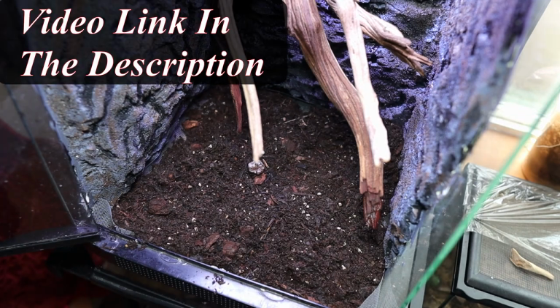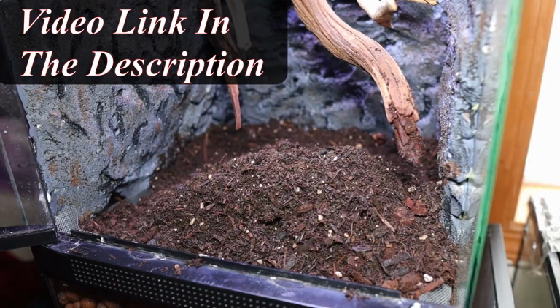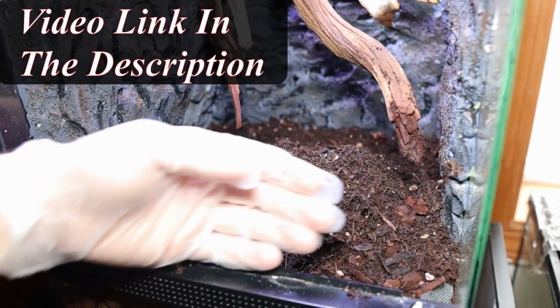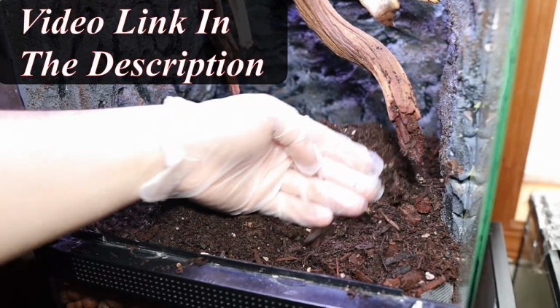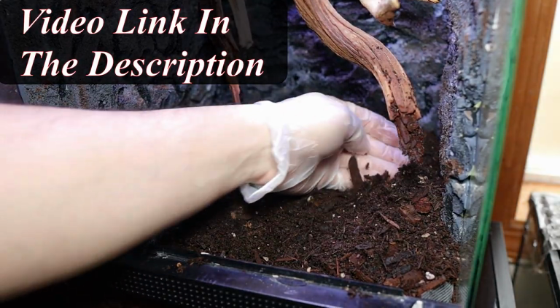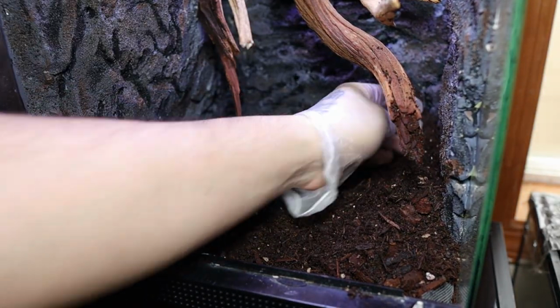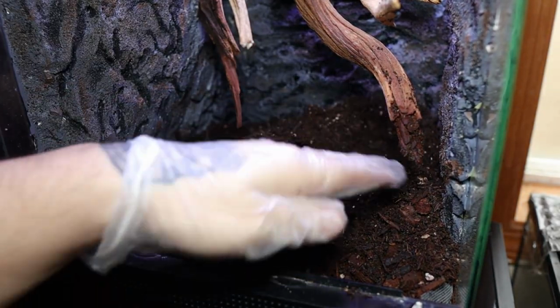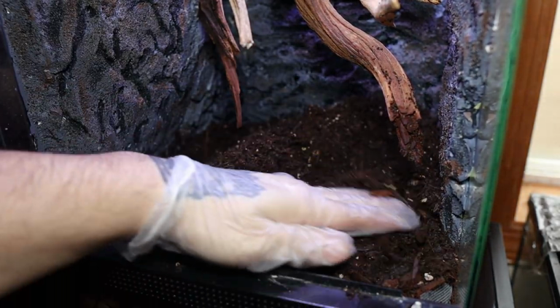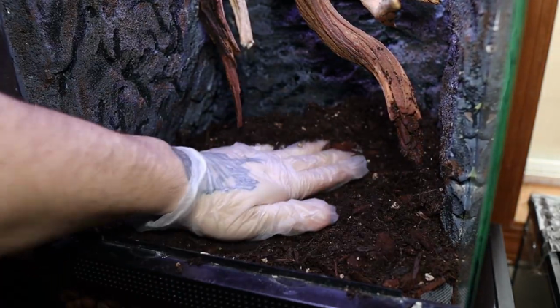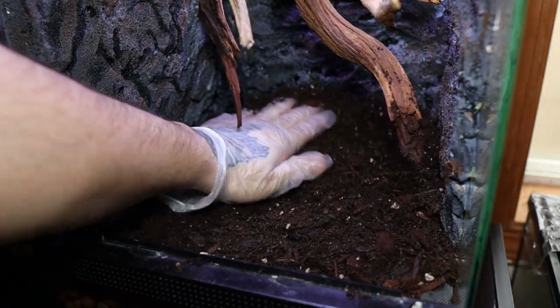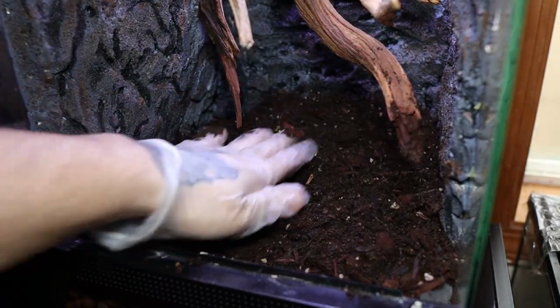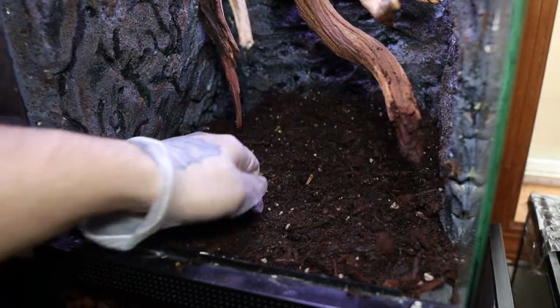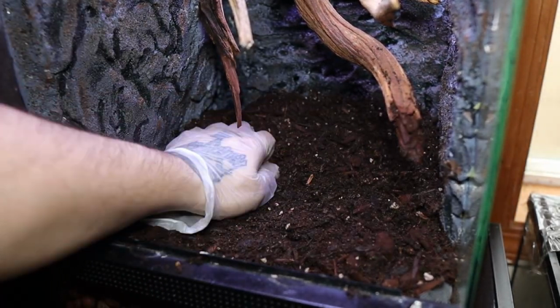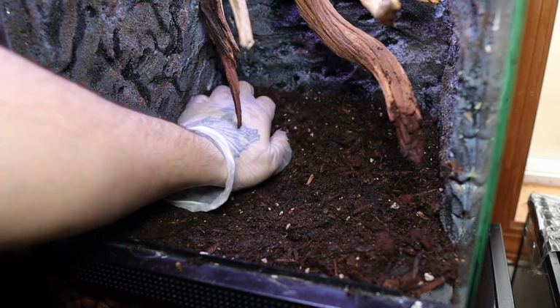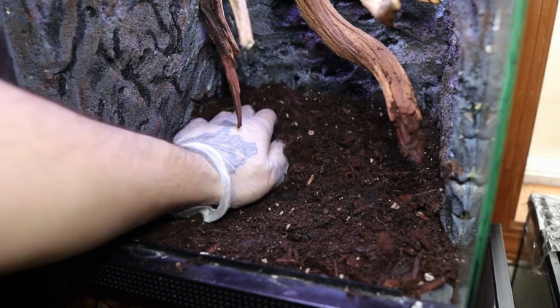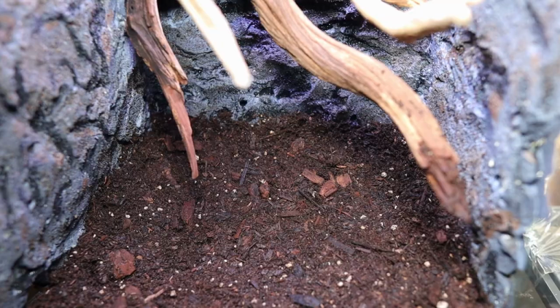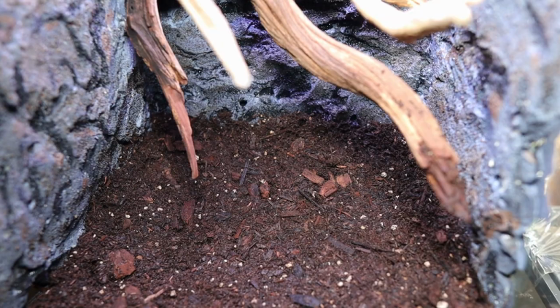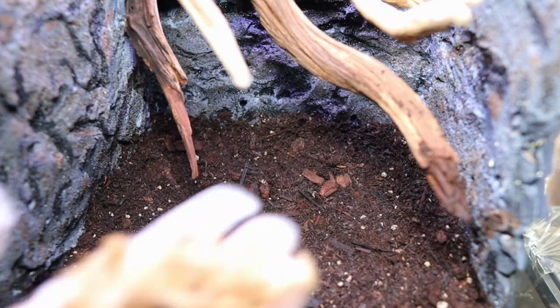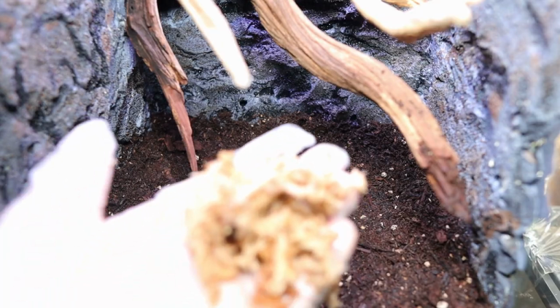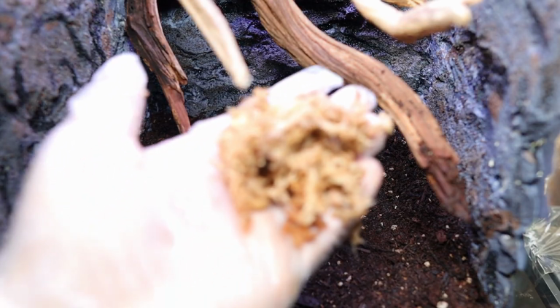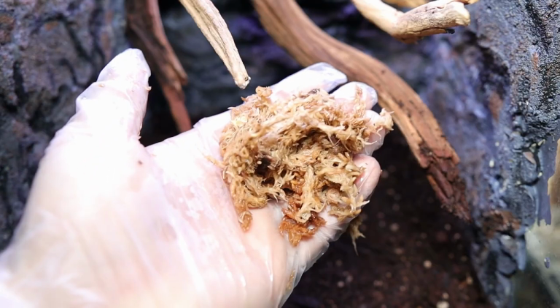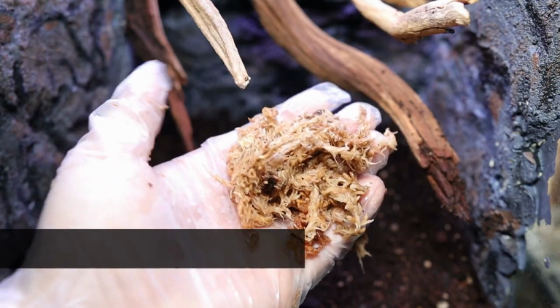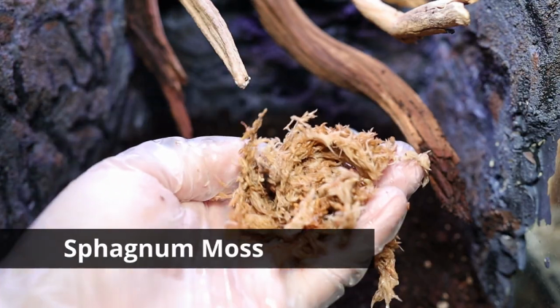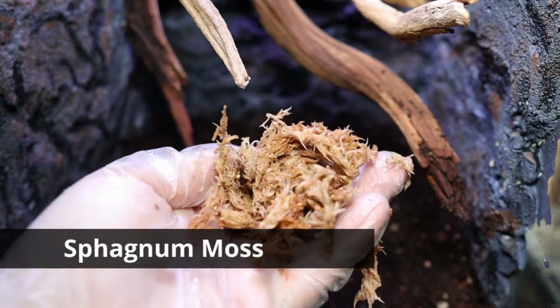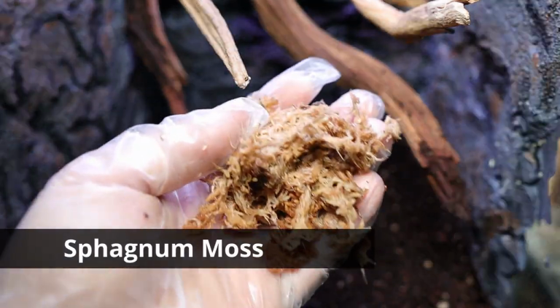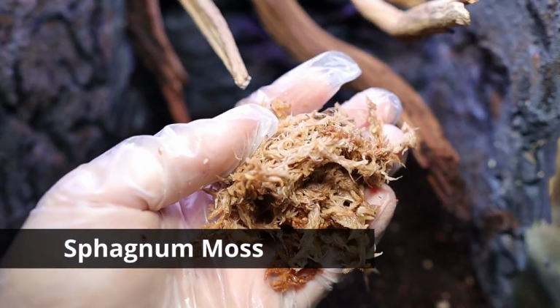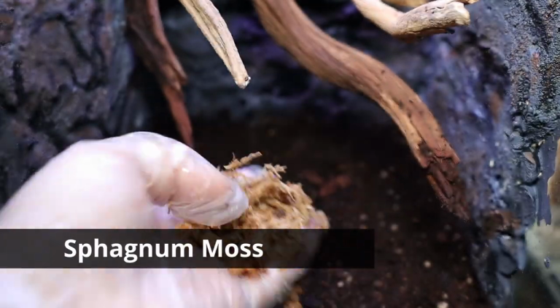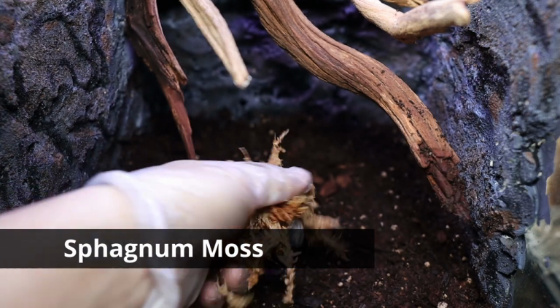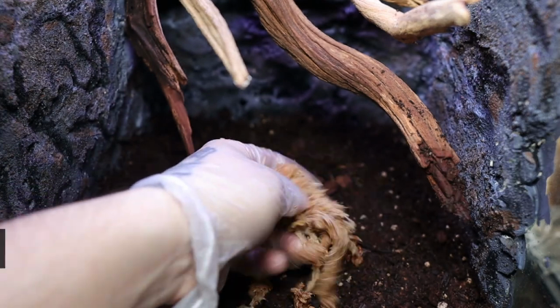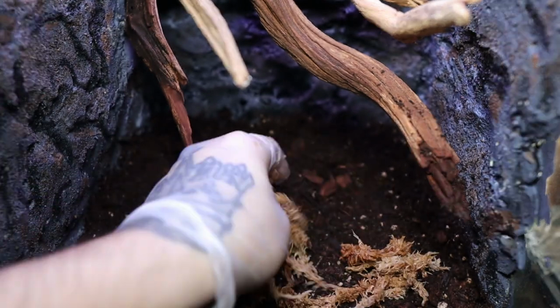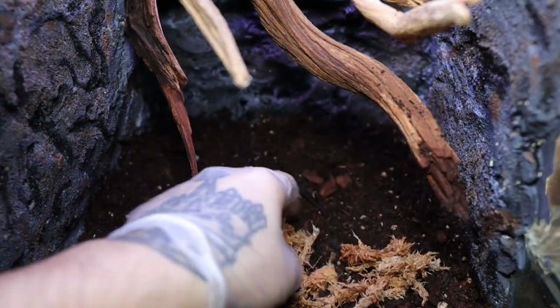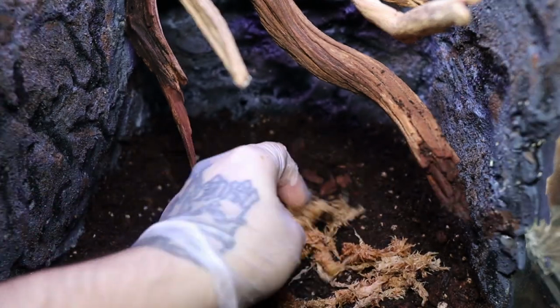I'll leave a video link in the description on how I made the substrate. Then I push the soil back towards the wall to give it a slope — this gives it a depth of field look. Then I lay down a layer of wet sphagnum moss, as this will provide moisture for my ground covering plant coming up.